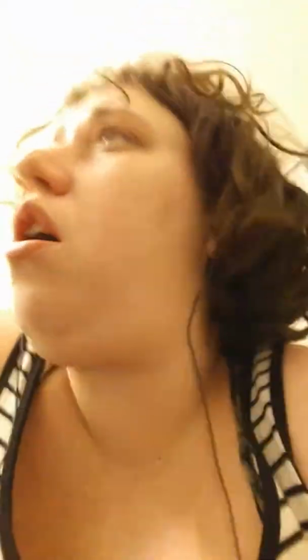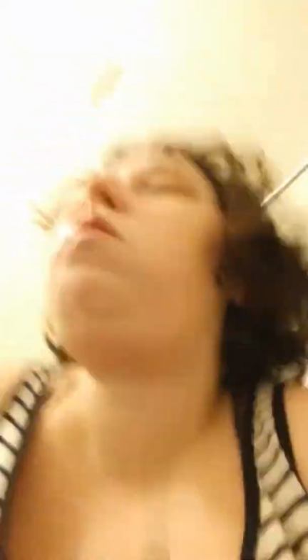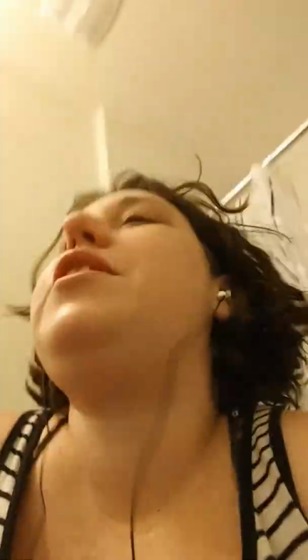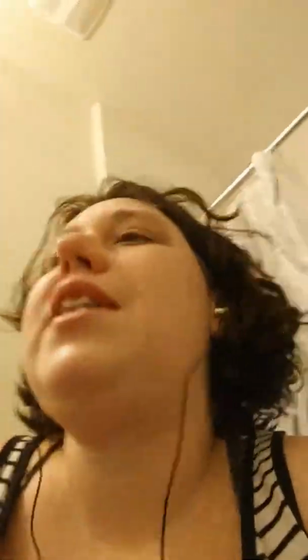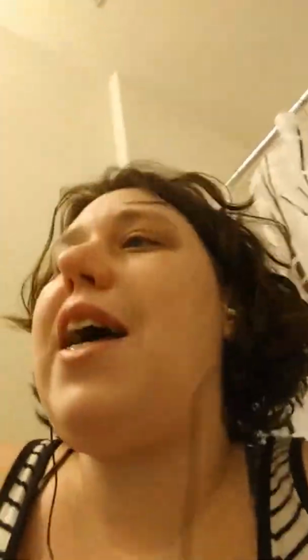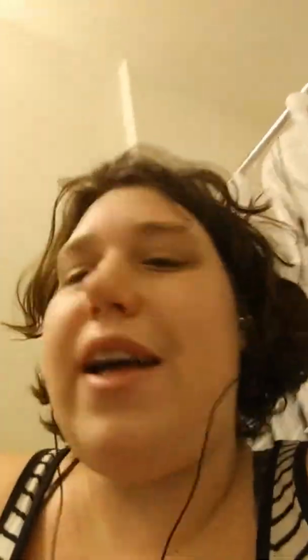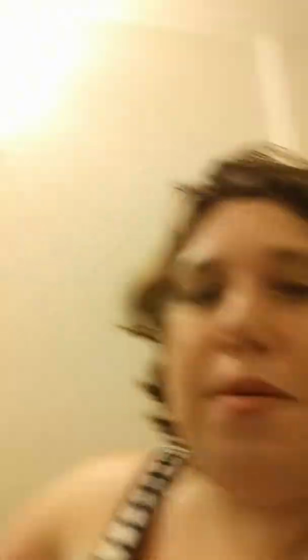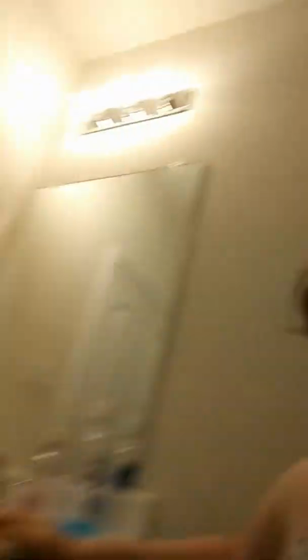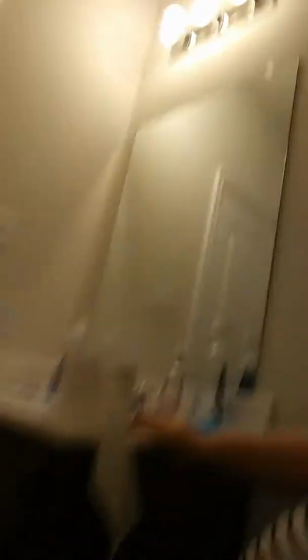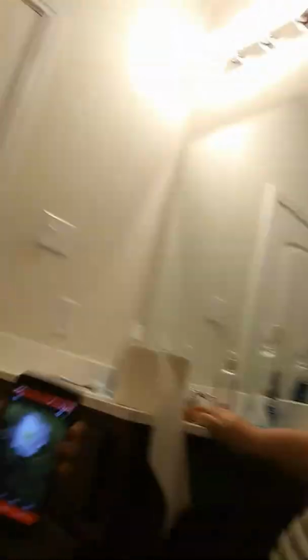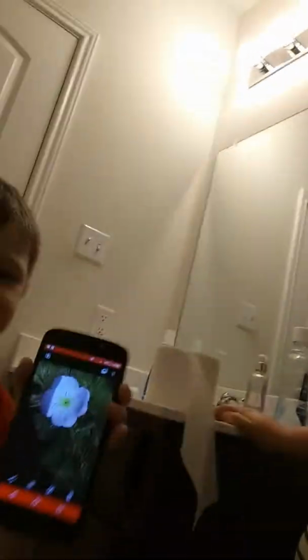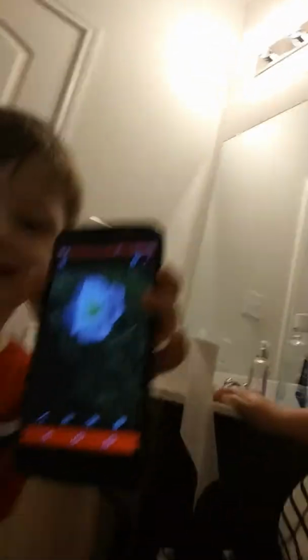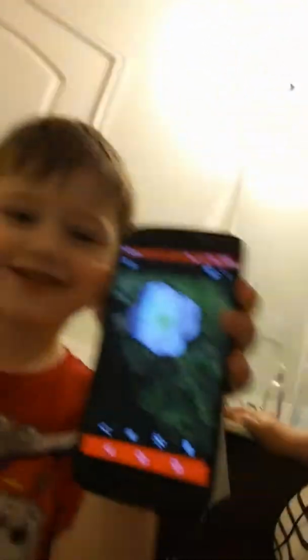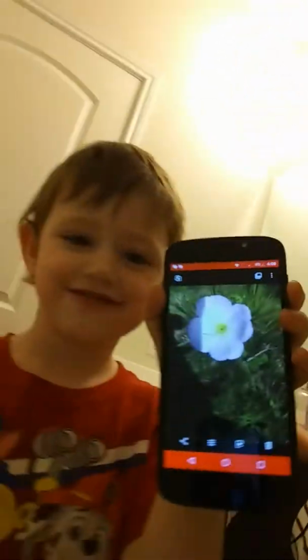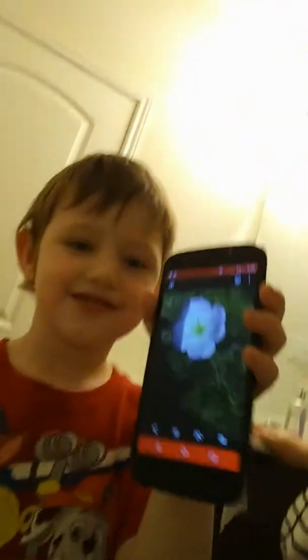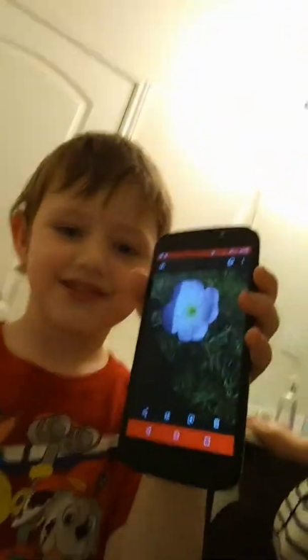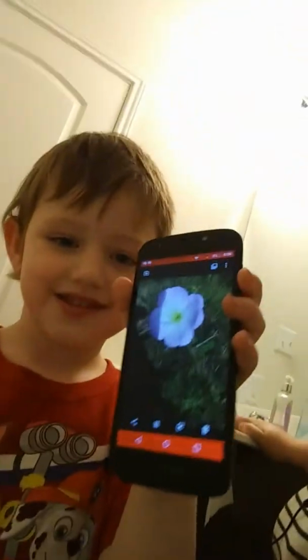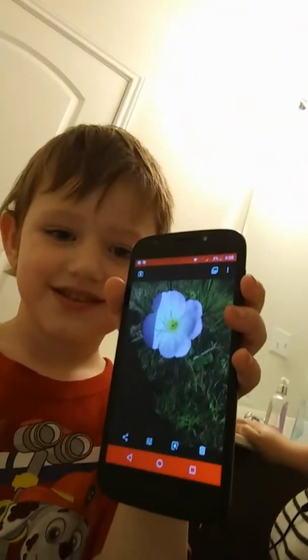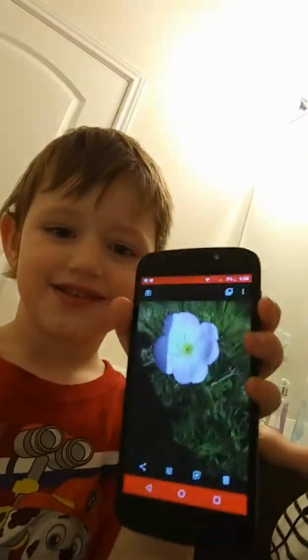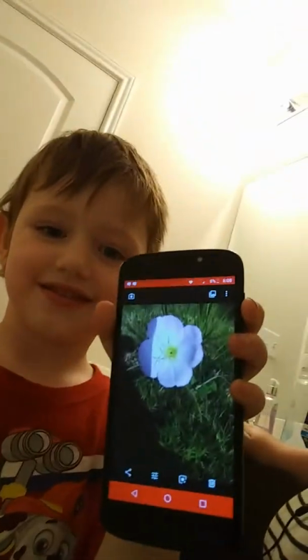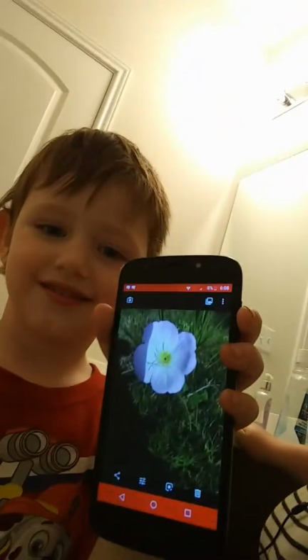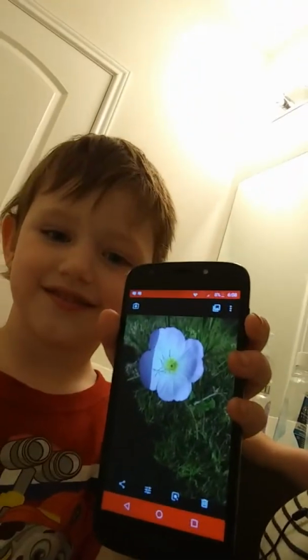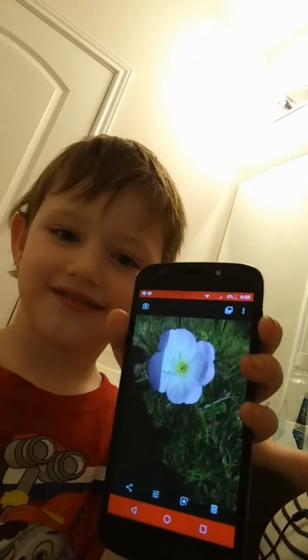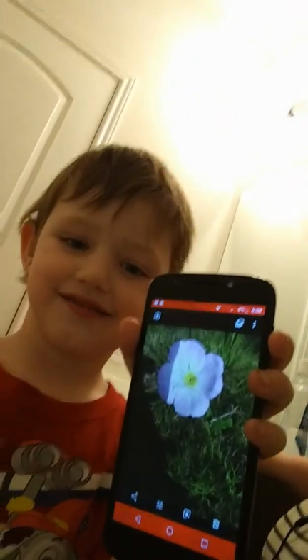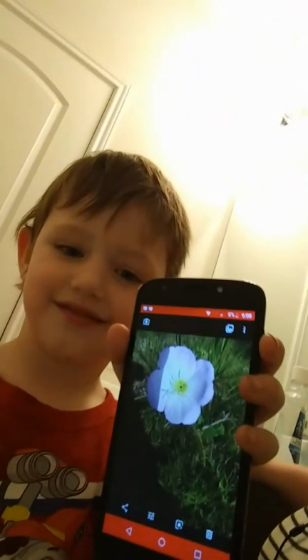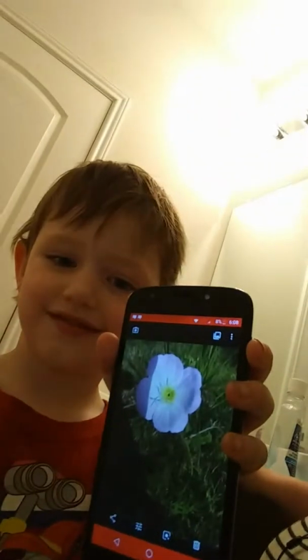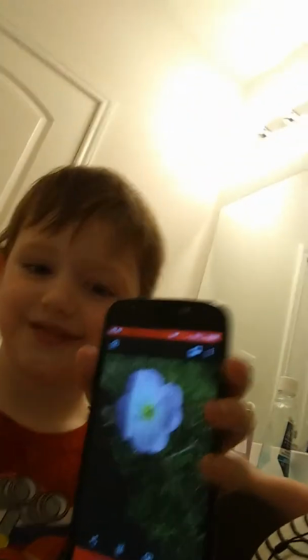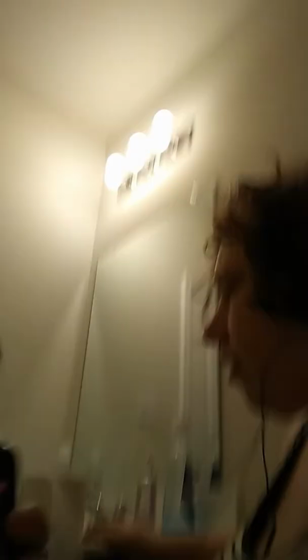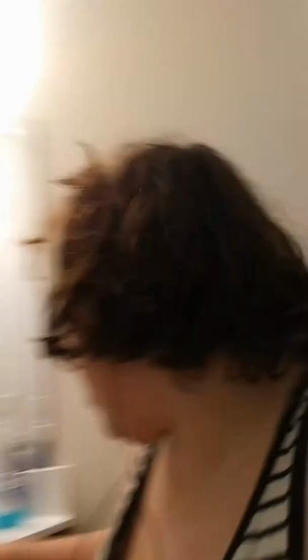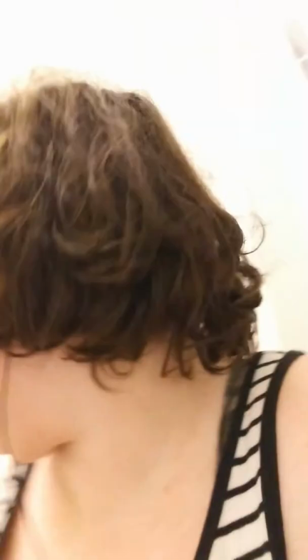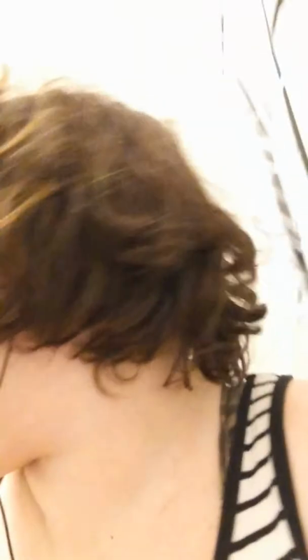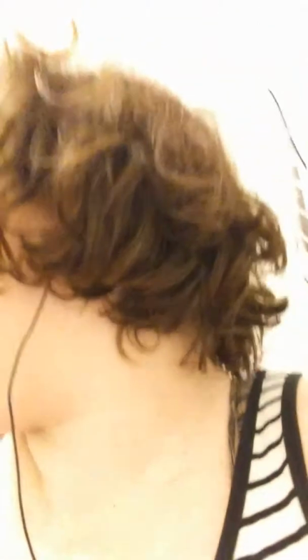Oh, where'd you get that? Let me see. I did it with my teeth. Awesome. He took a picture of a beautiful flower. Nice. It's teeth.